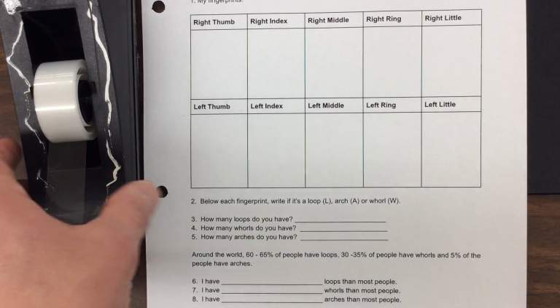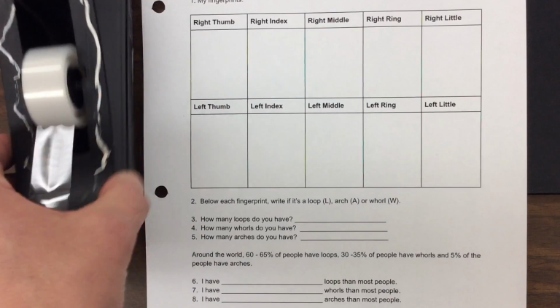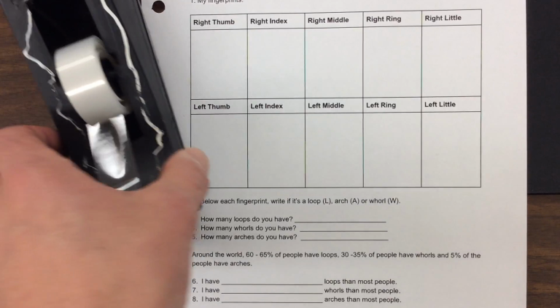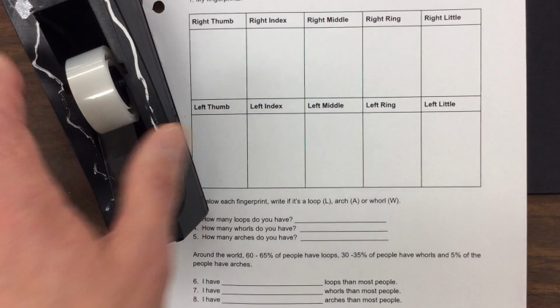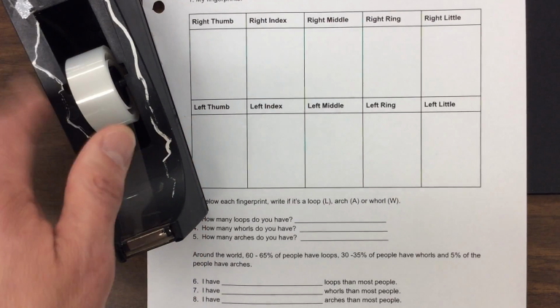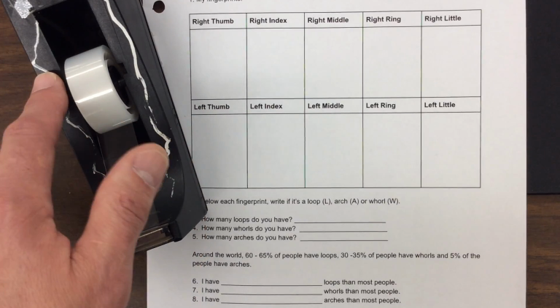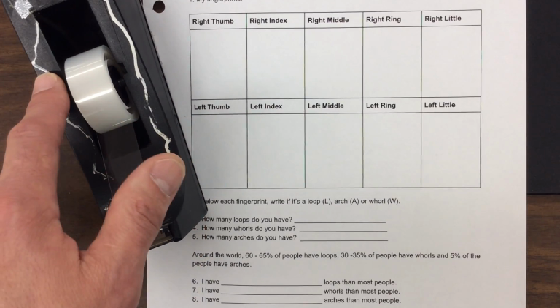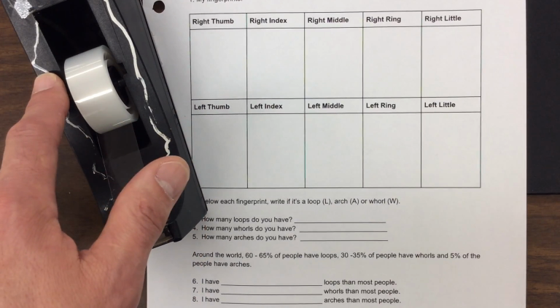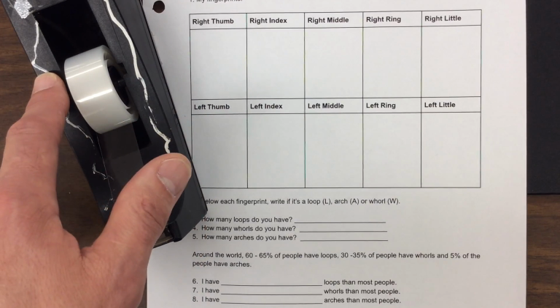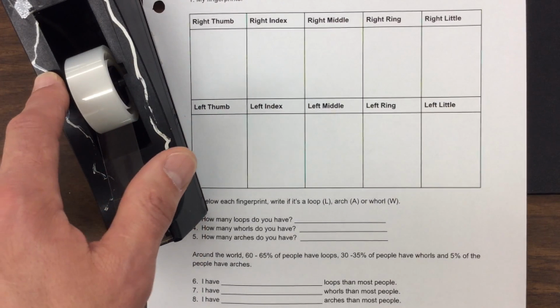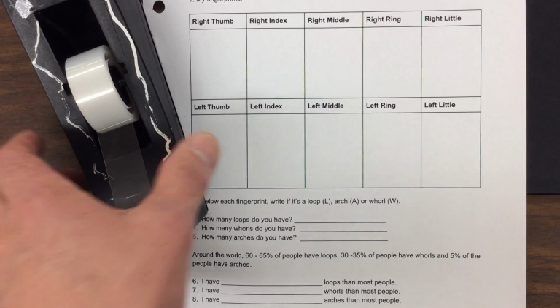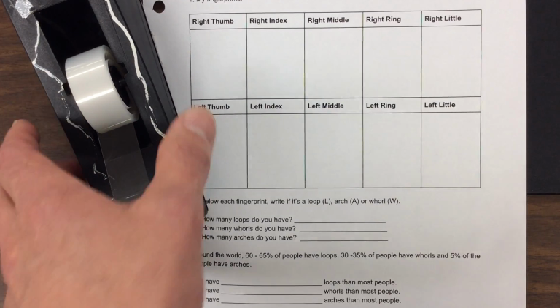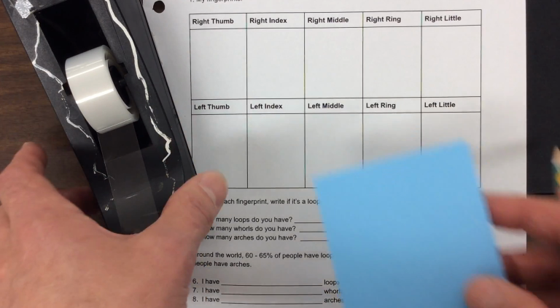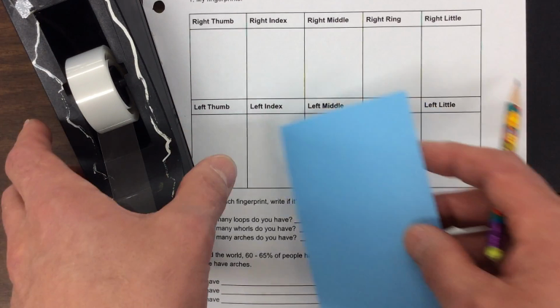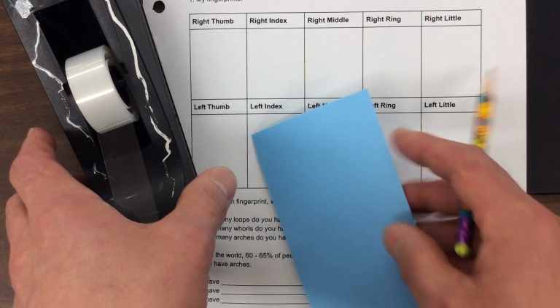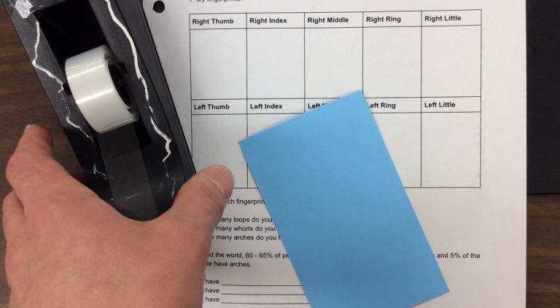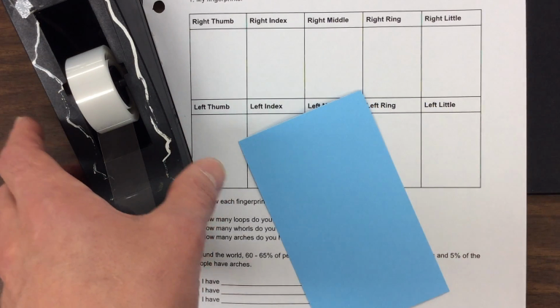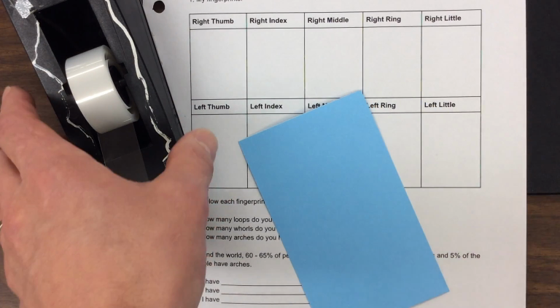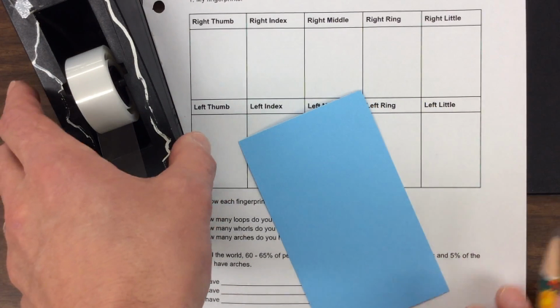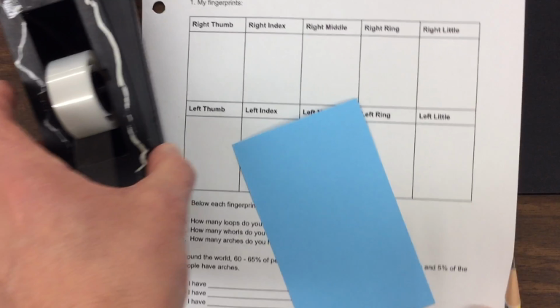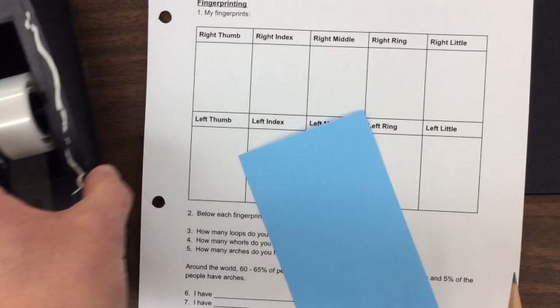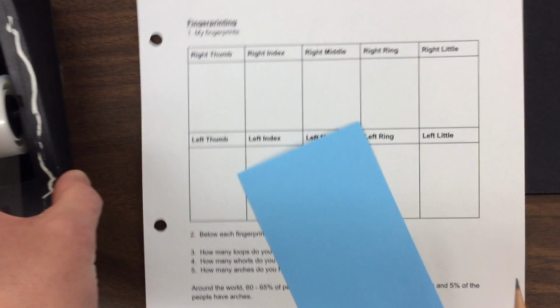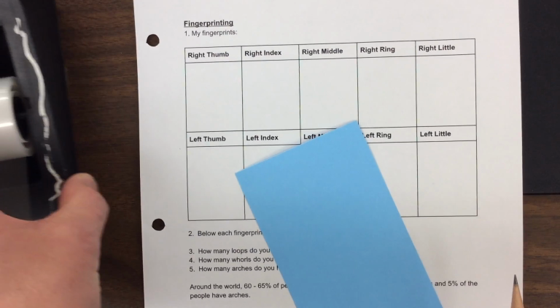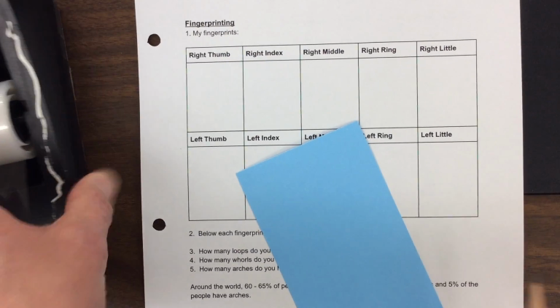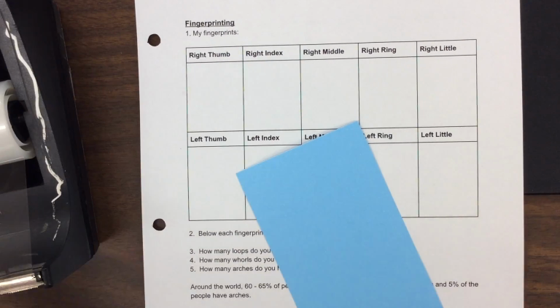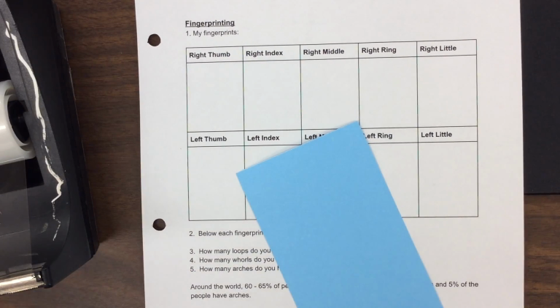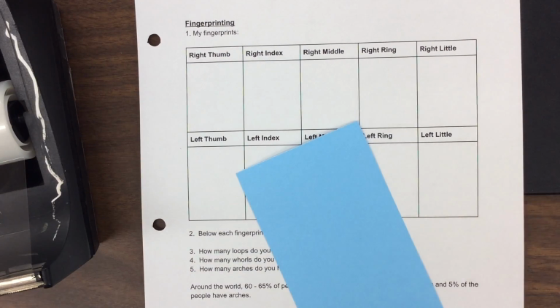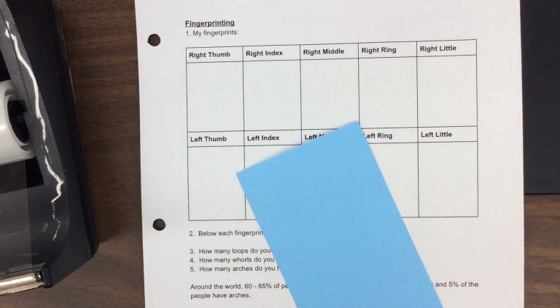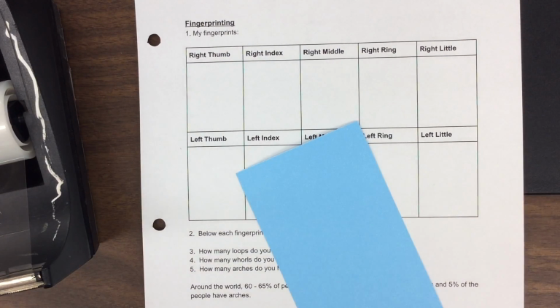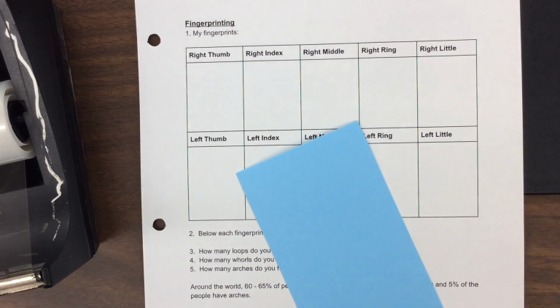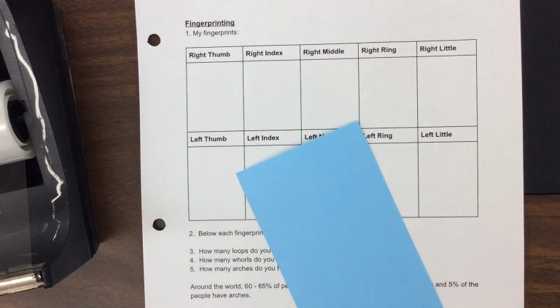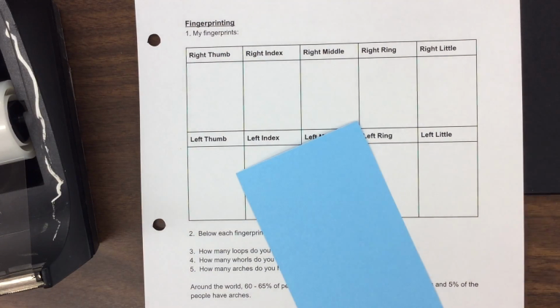You need tape, so you have to have a tape dispenser. You're going to want an index card and of course you're going to want your worksheet, and it's really this simple.